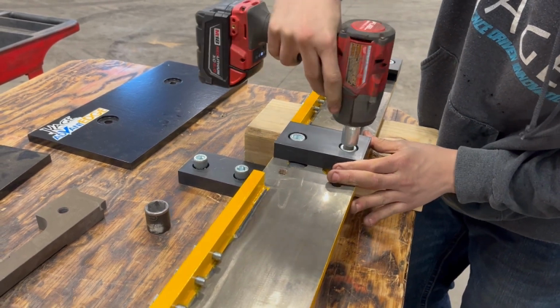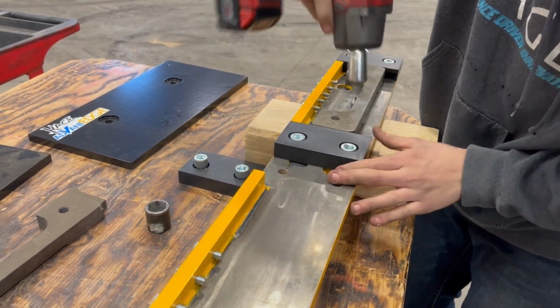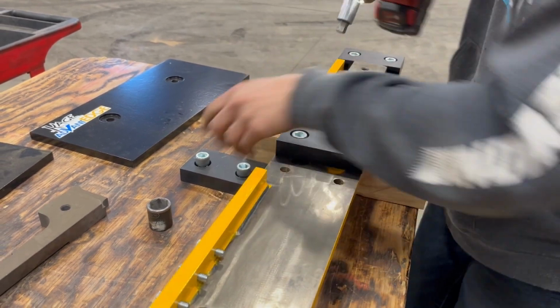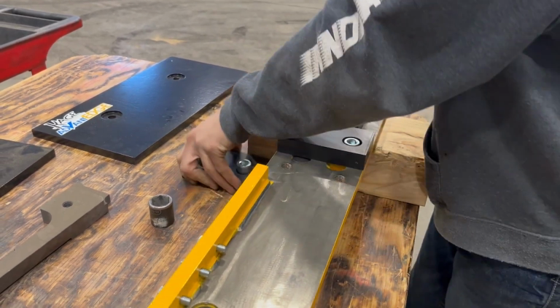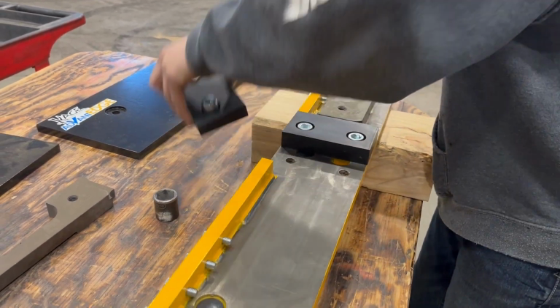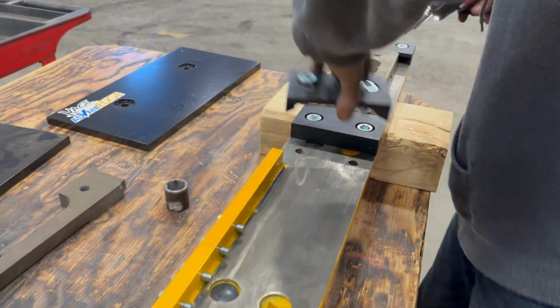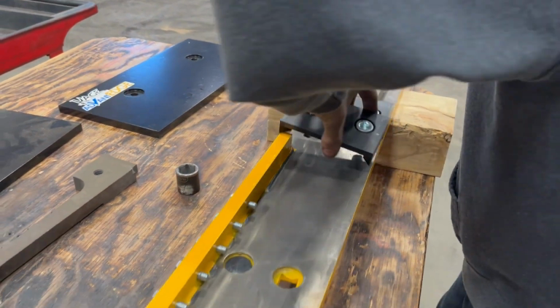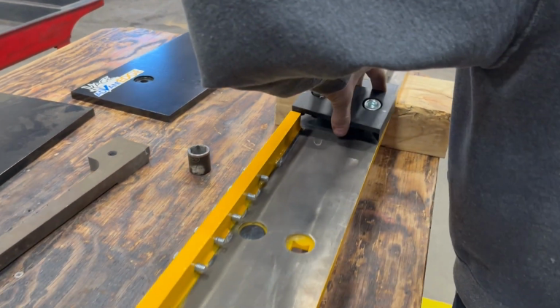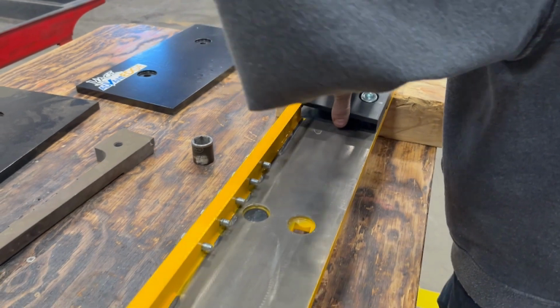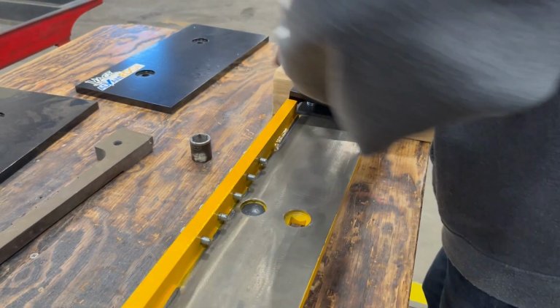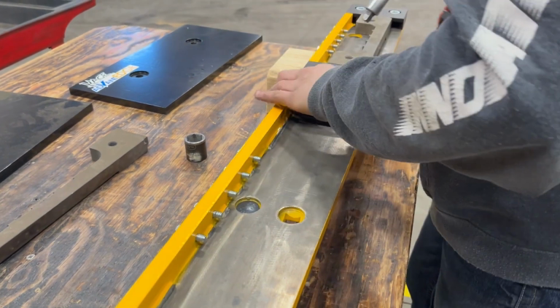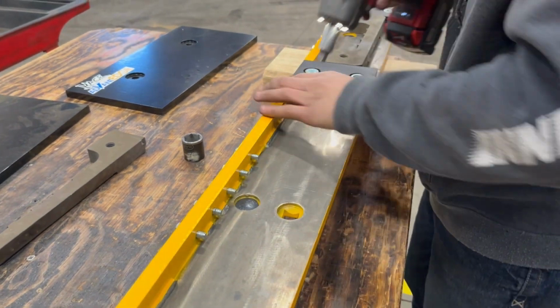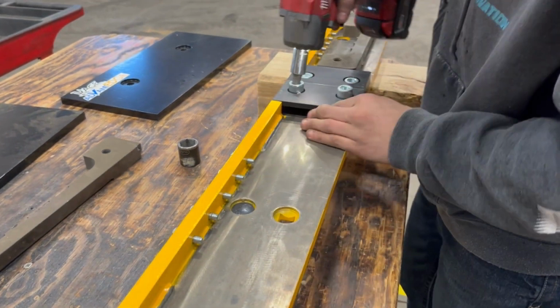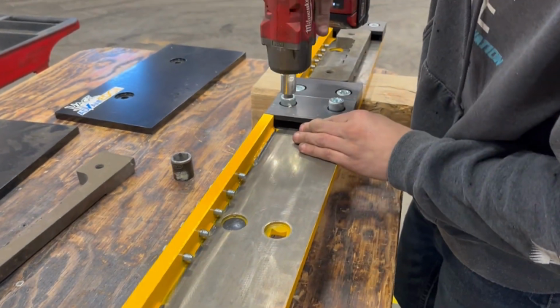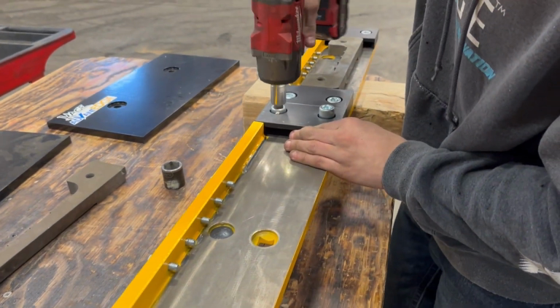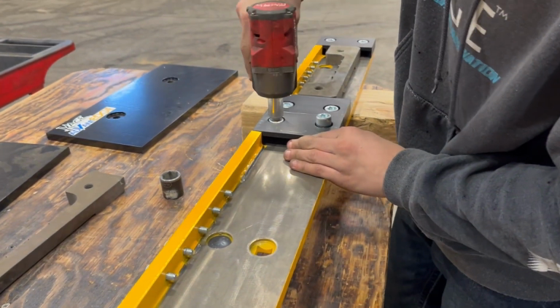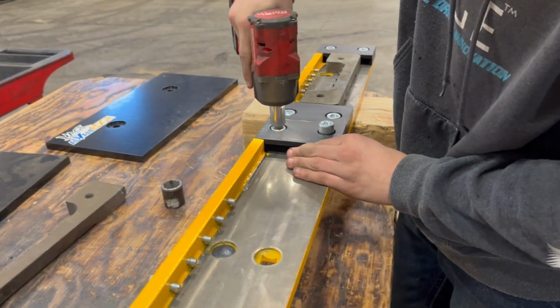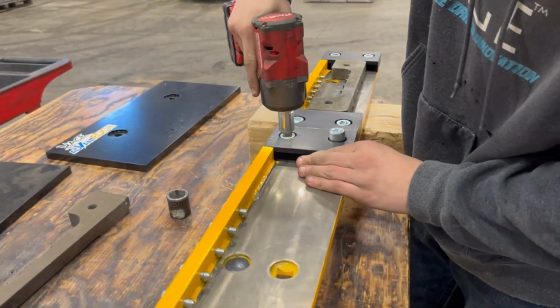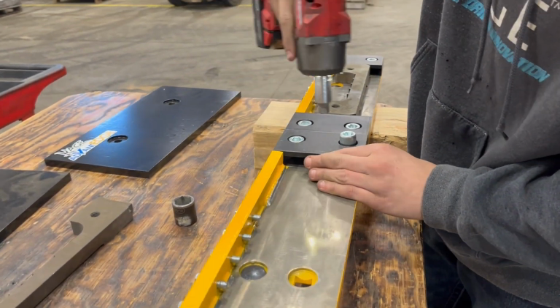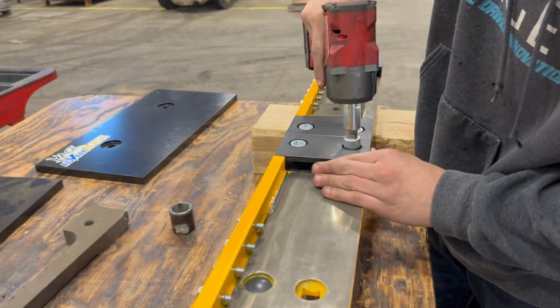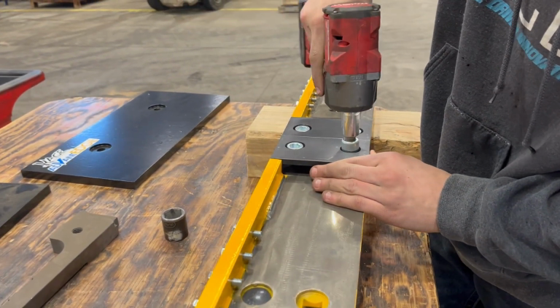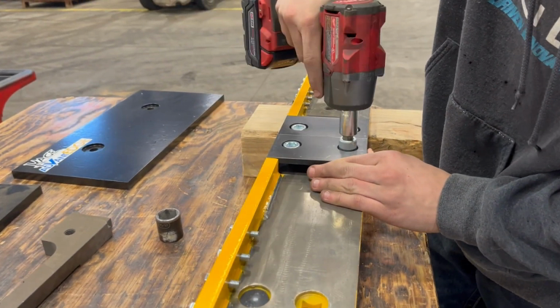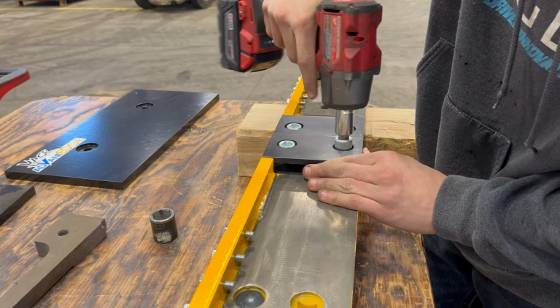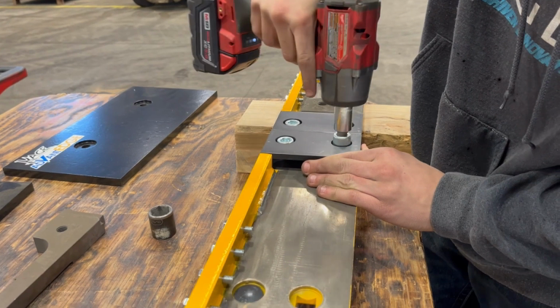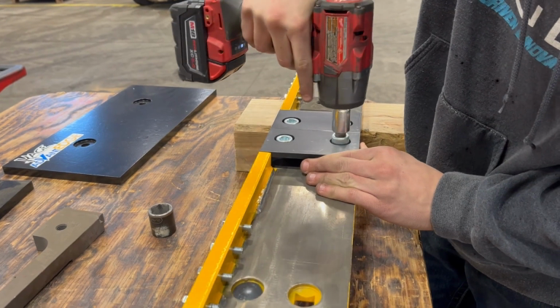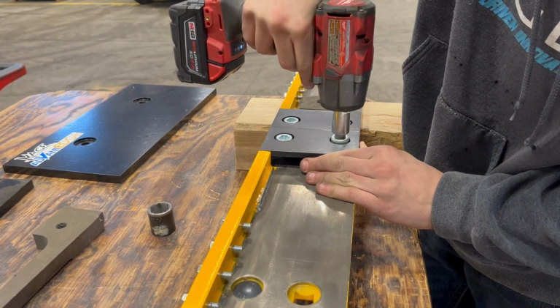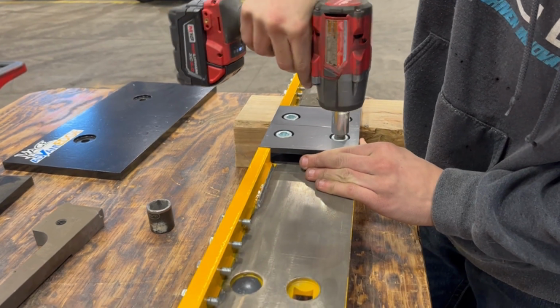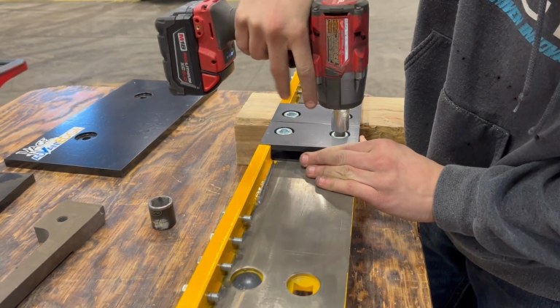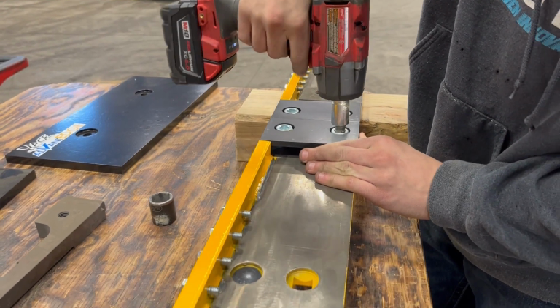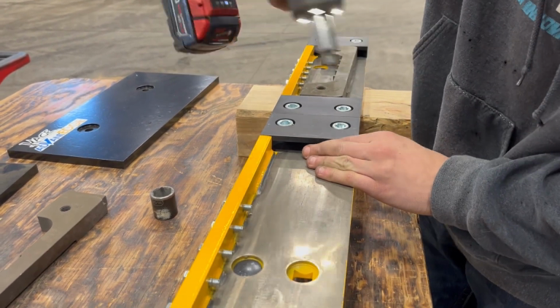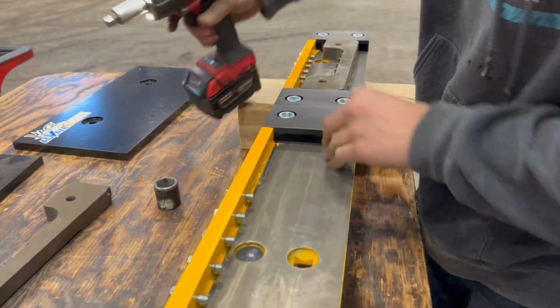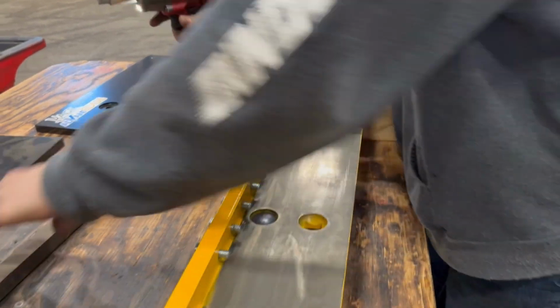The back plate does have pre-drilled holes in a DOT punch pattern. If your plow doesn't use this type of pattern, you'll need to drill holes in the plow to match the bolt pattern in the Advantage back plate.